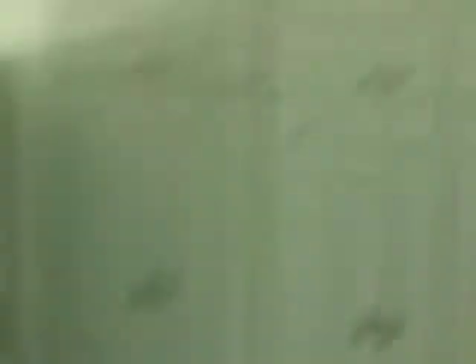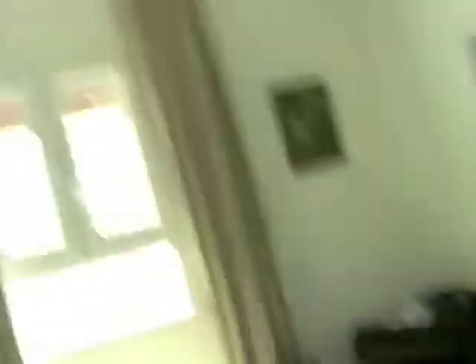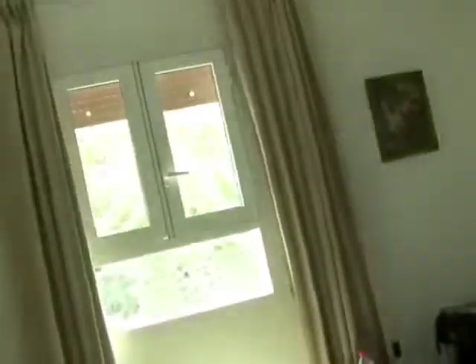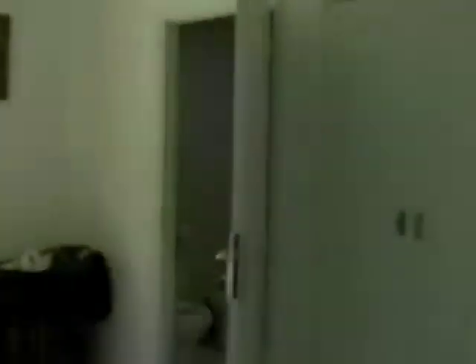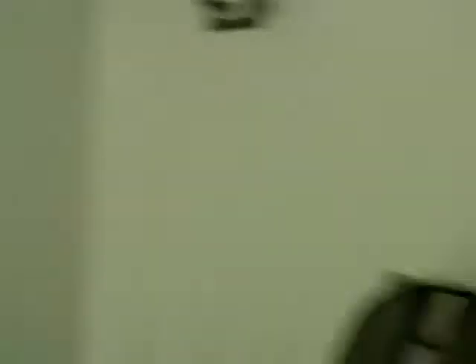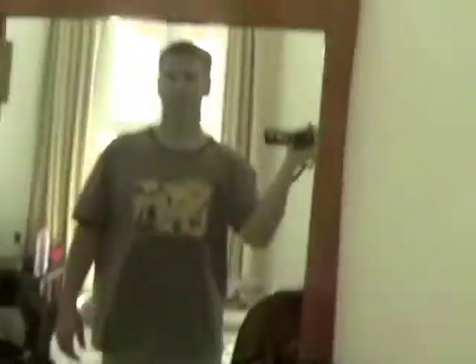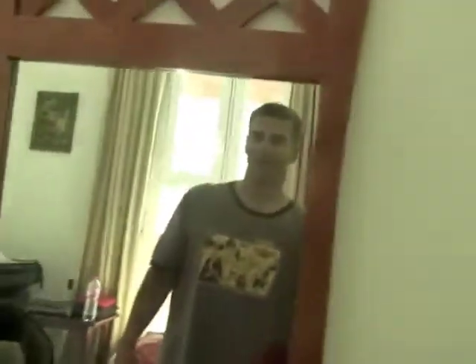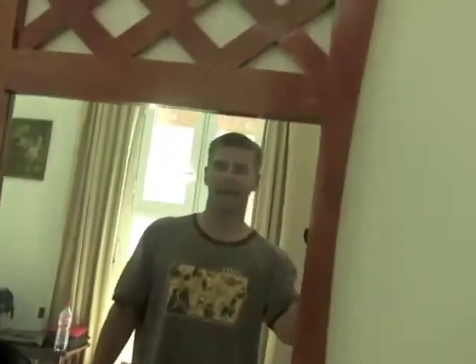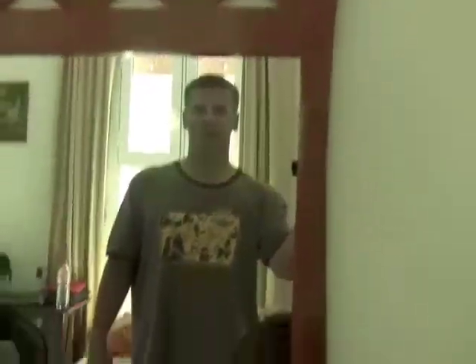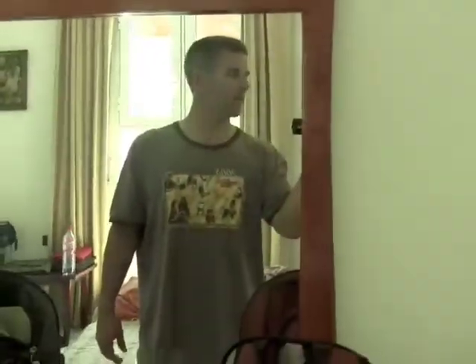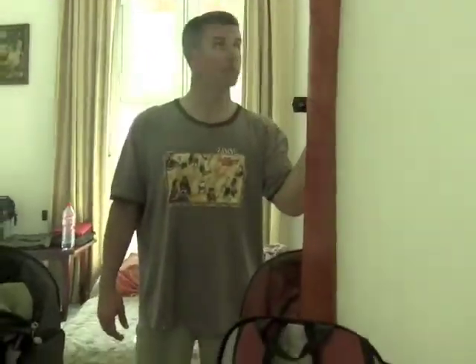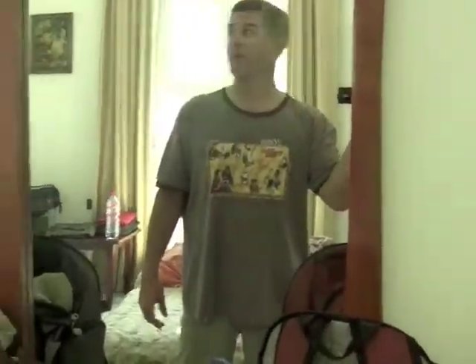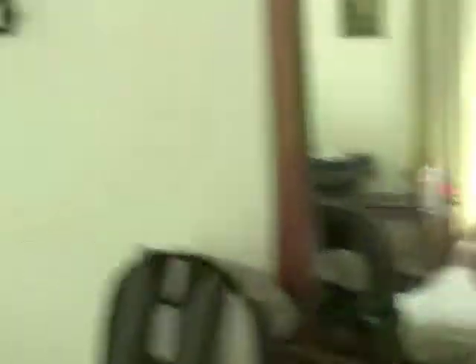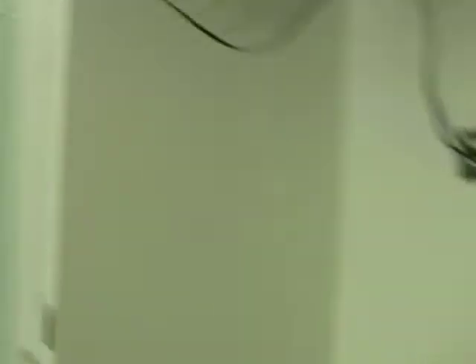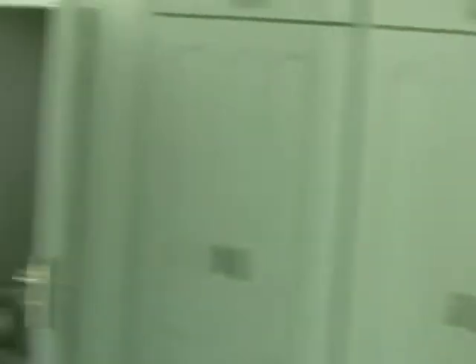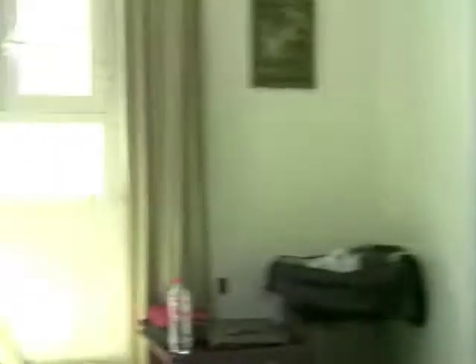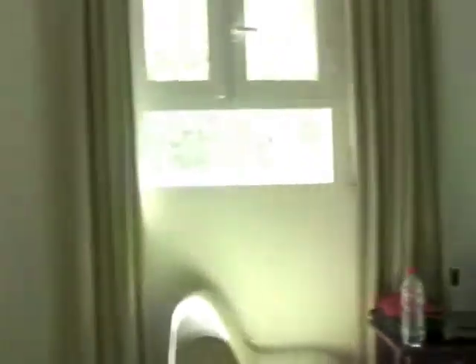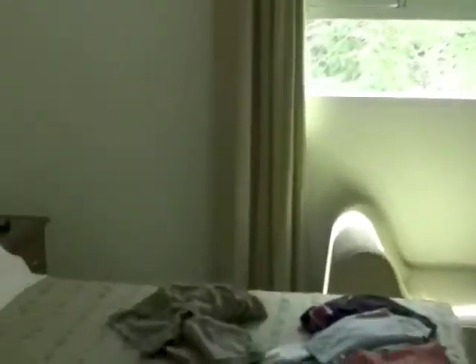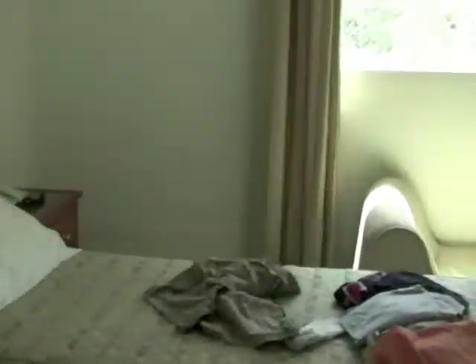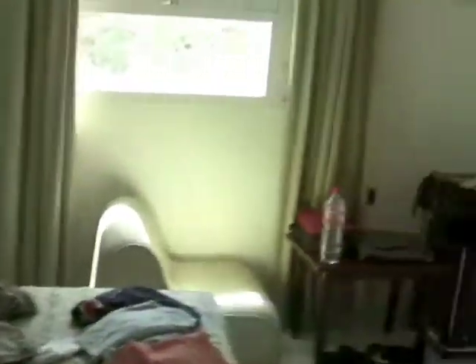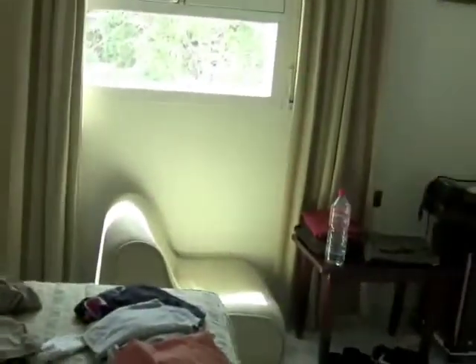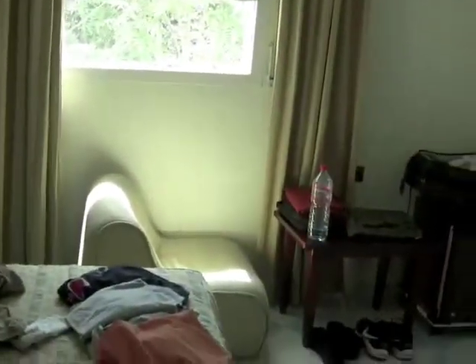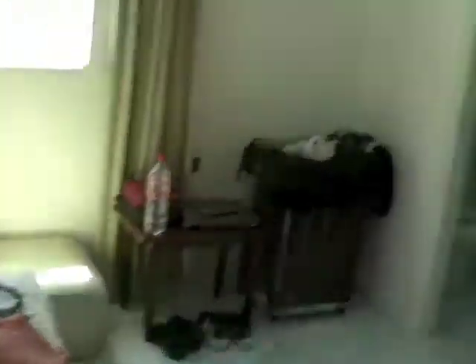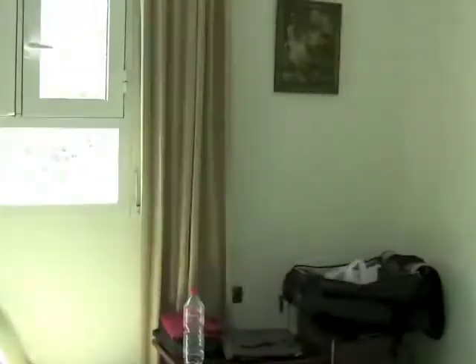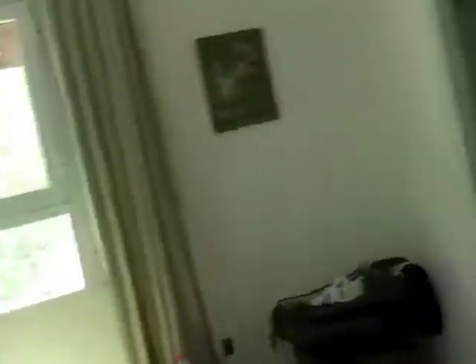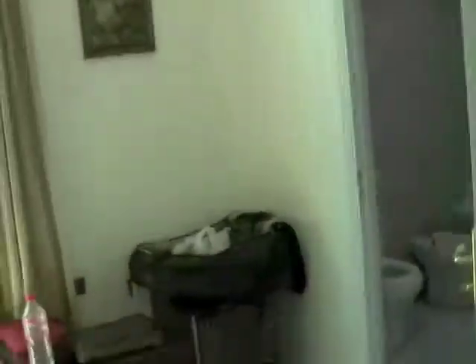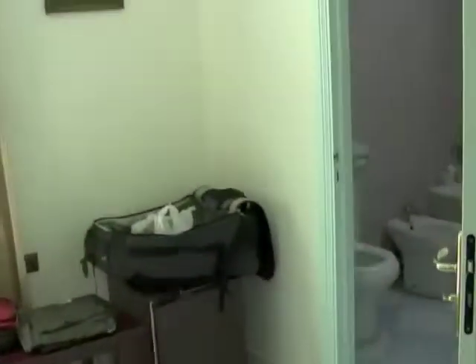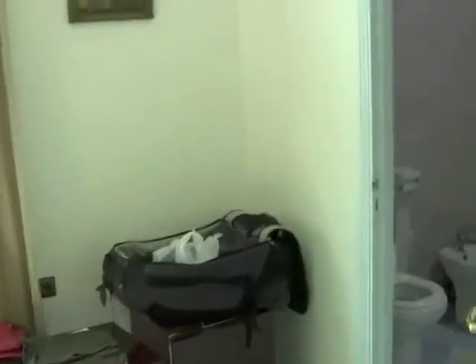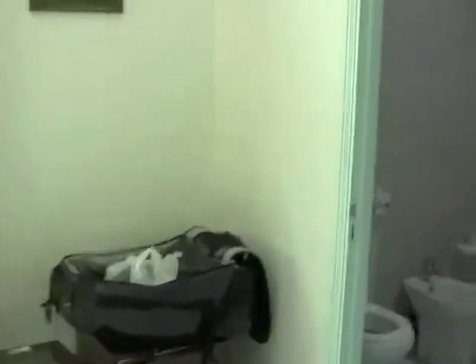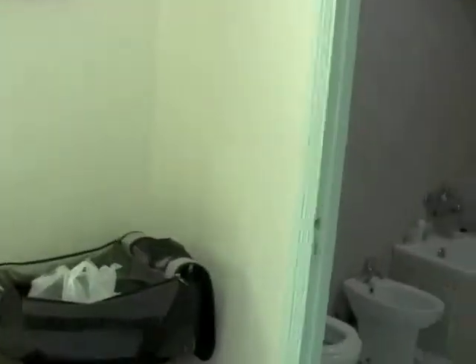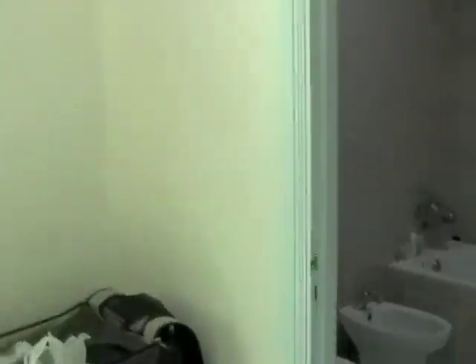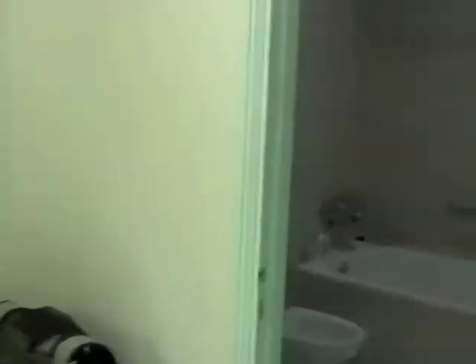Day one and a half in Tangier, and this is our place — we're staying at the Marco Polo. It's a lot nicer than where we were last night. Marco! Polo! Marco! Polo!